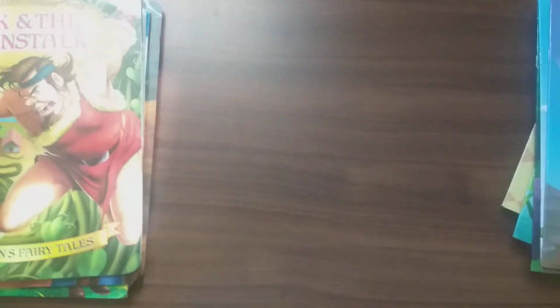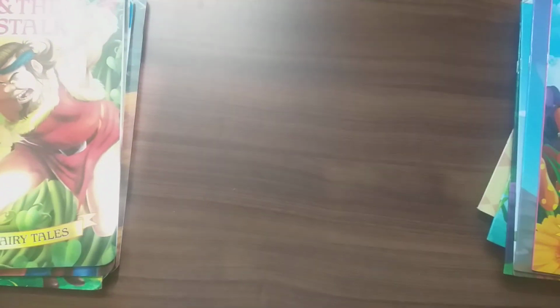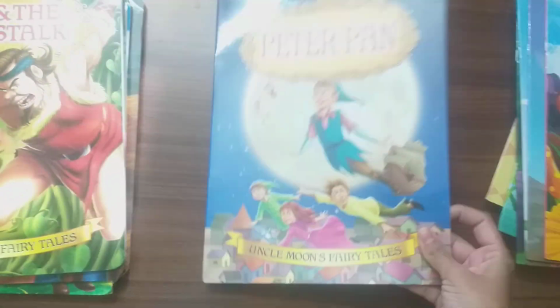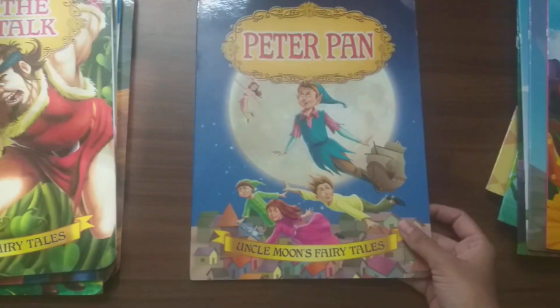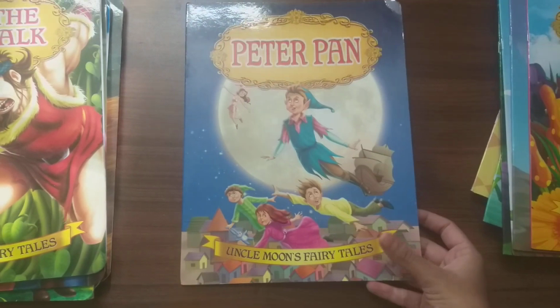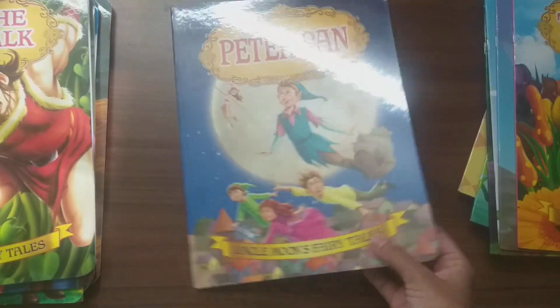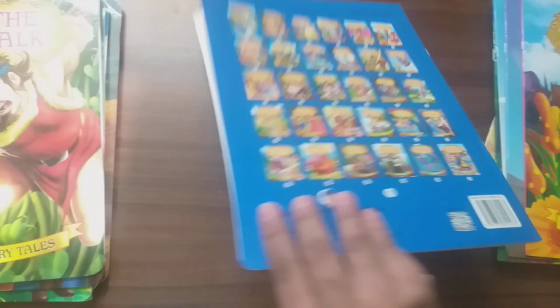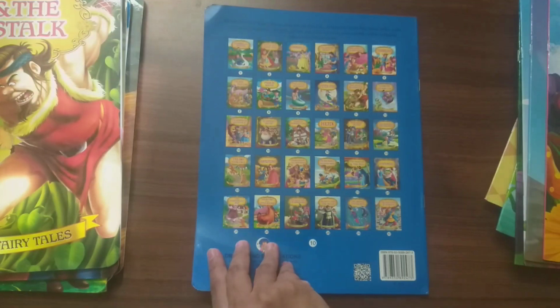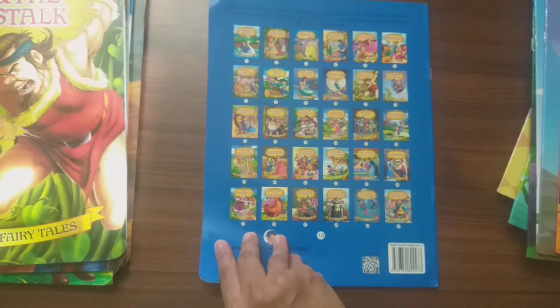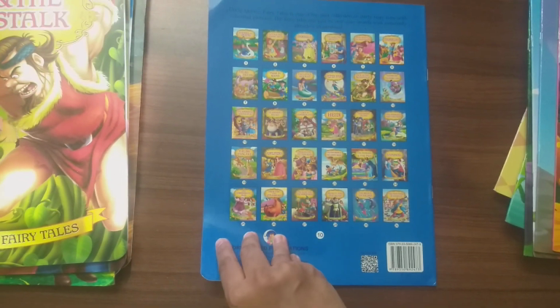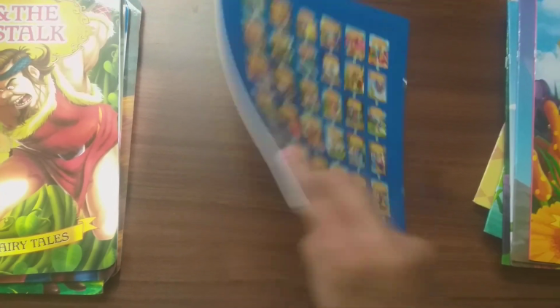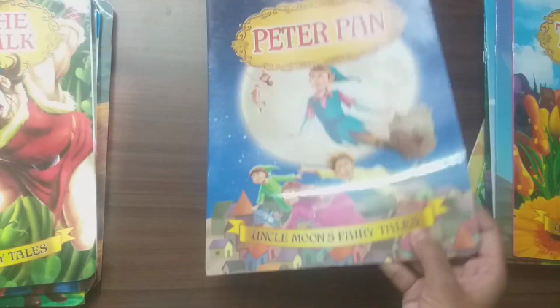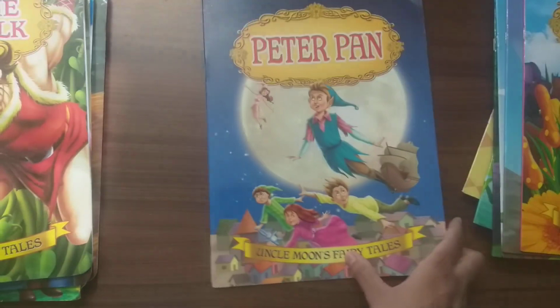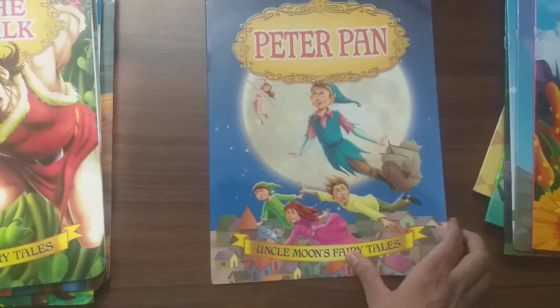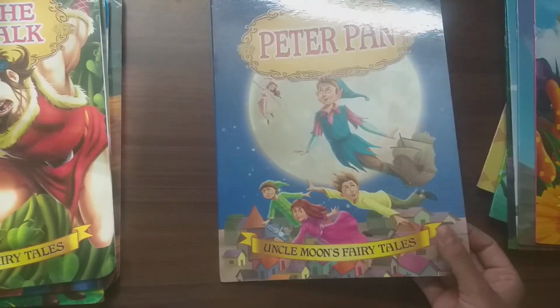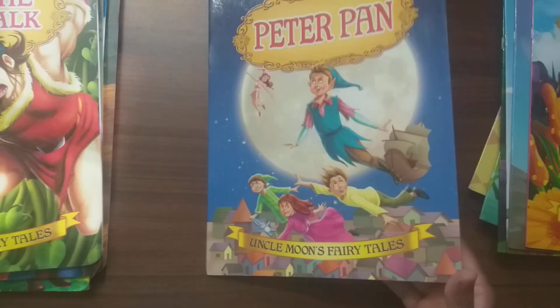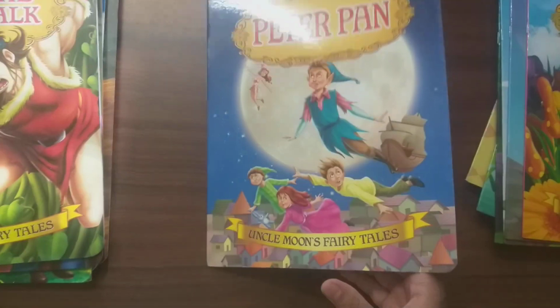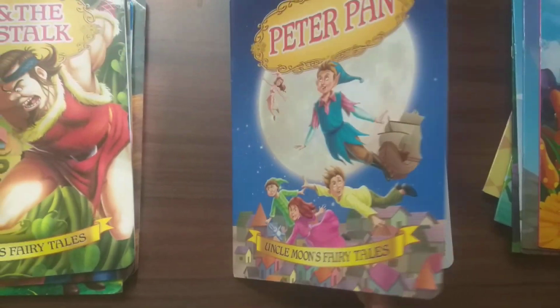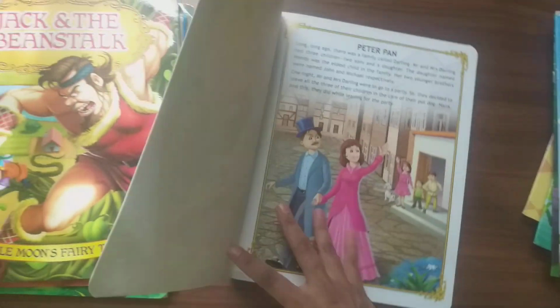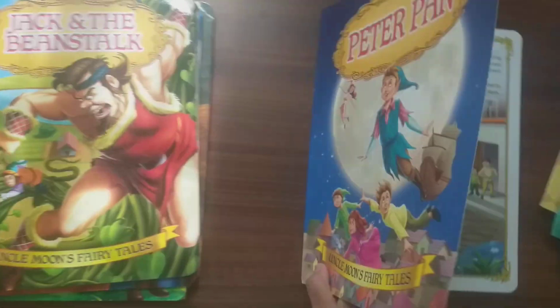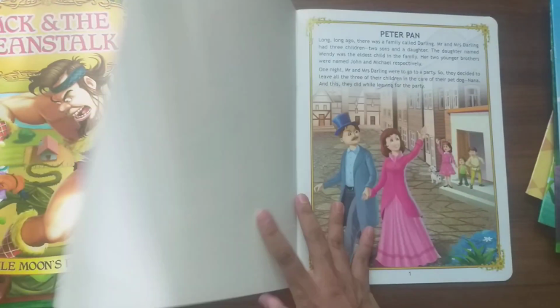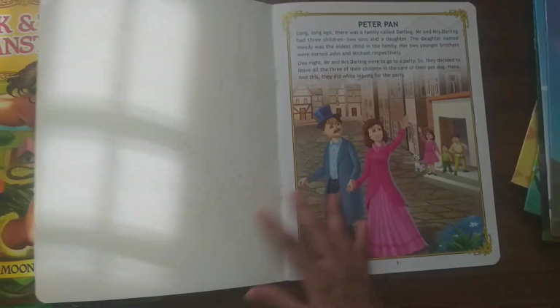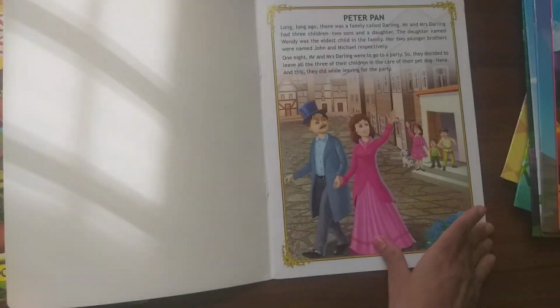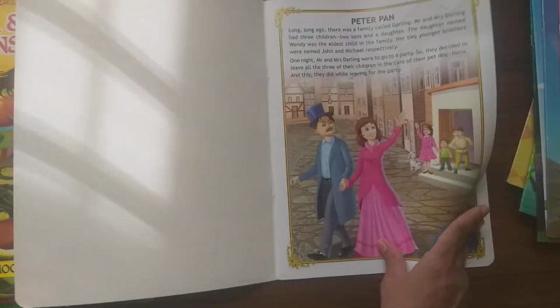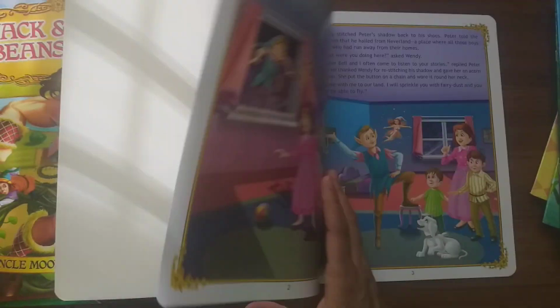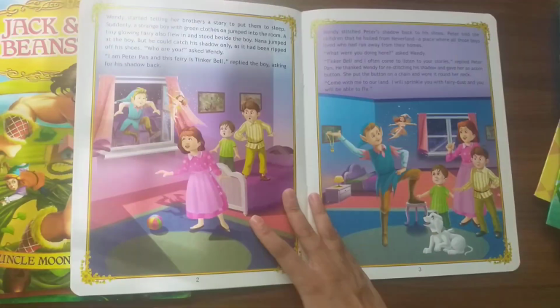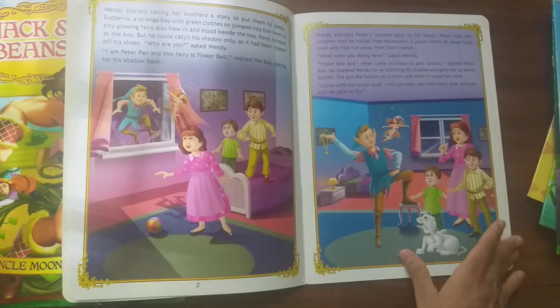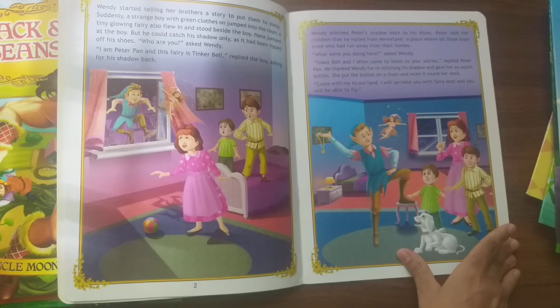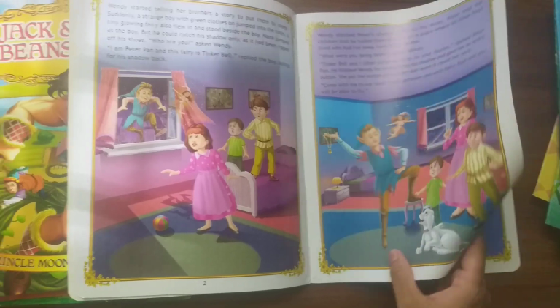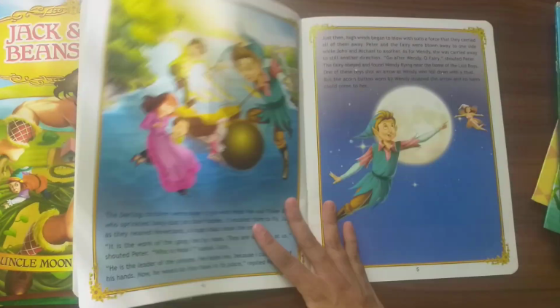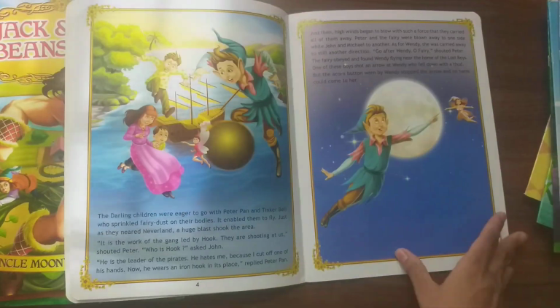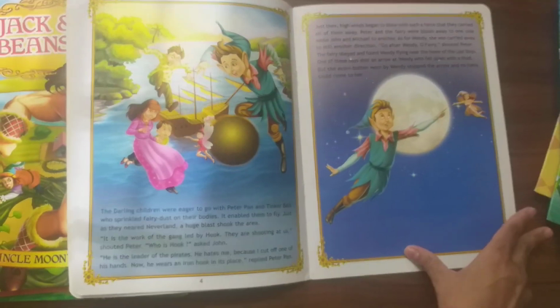Next is Peter Pan — one of the amazing stories about Neverland. One of the most popular characters among children.